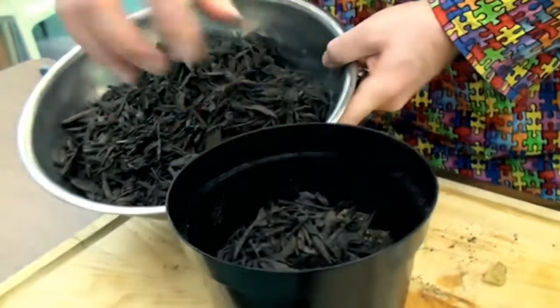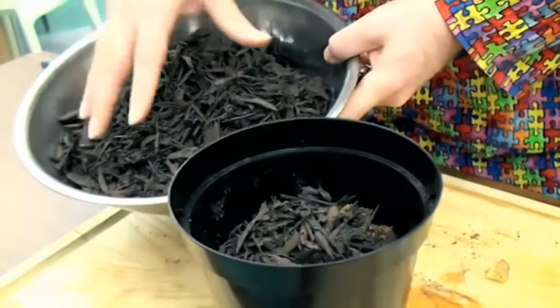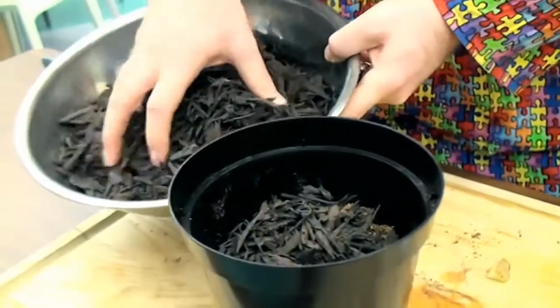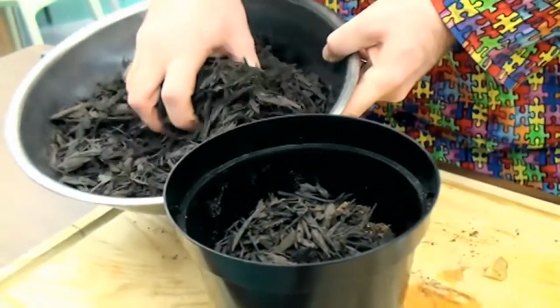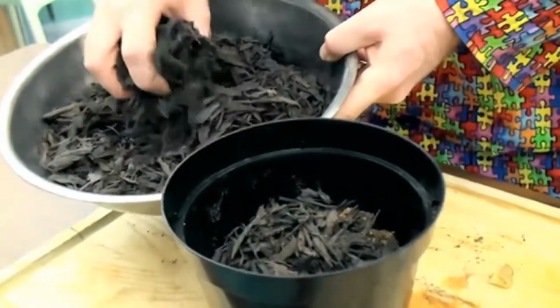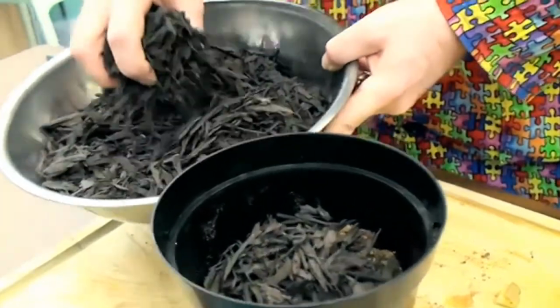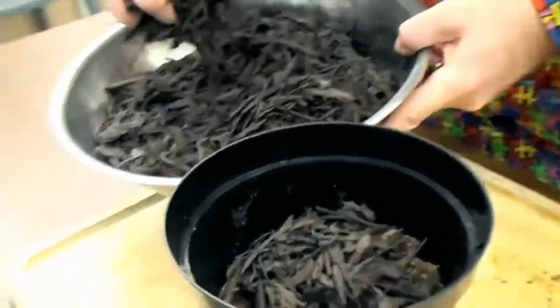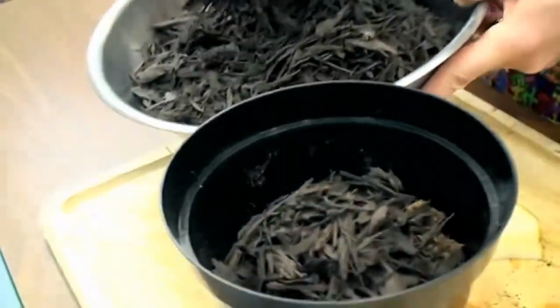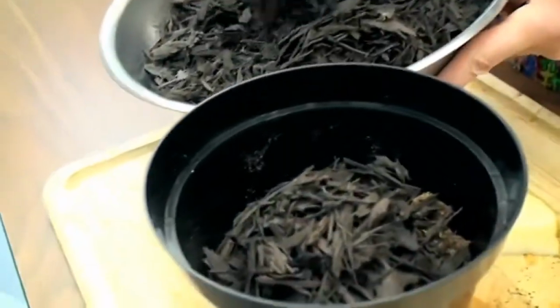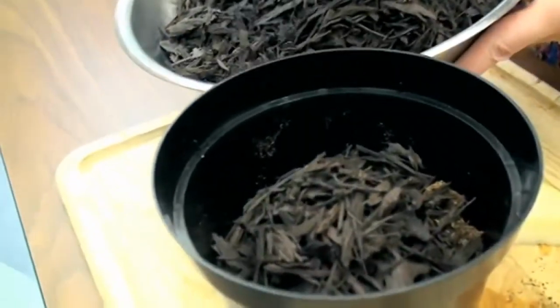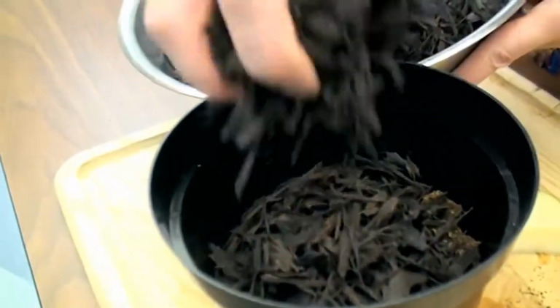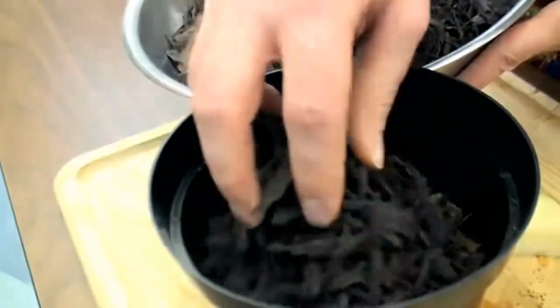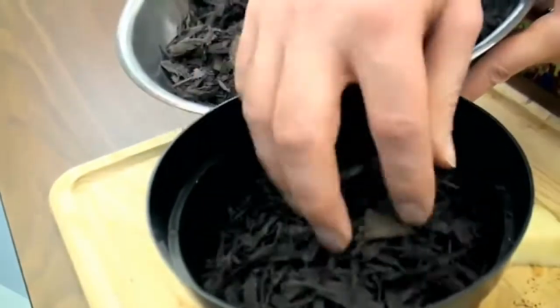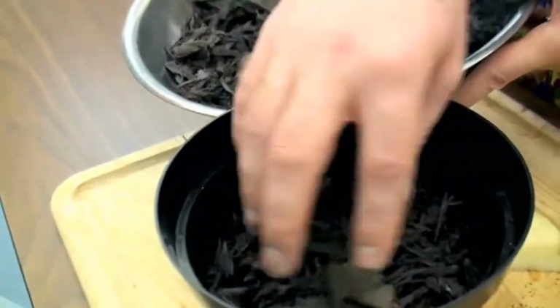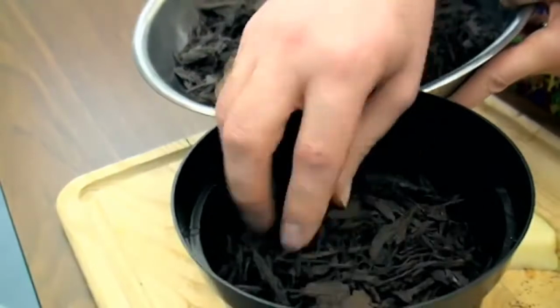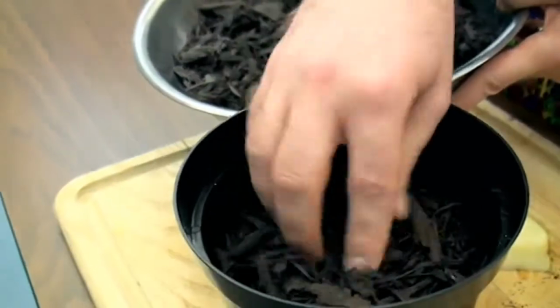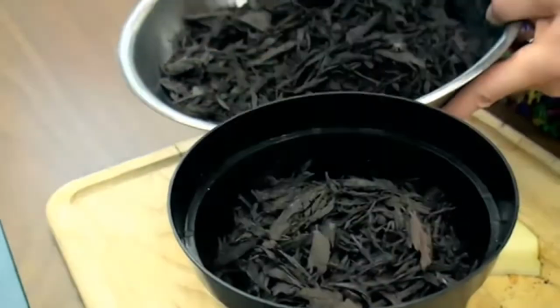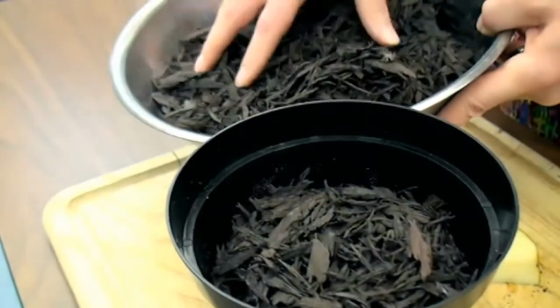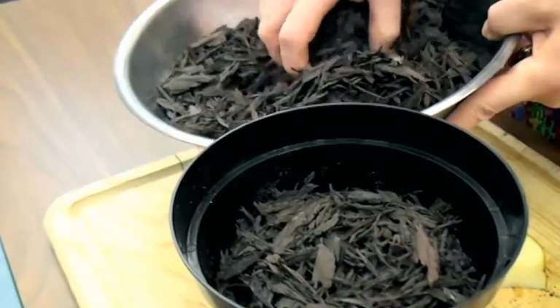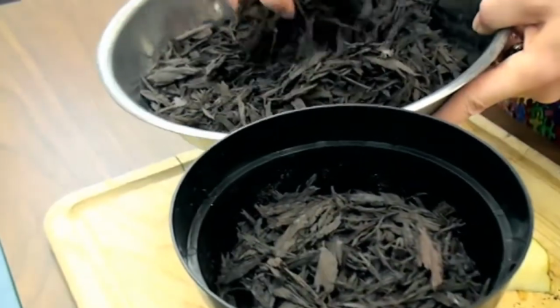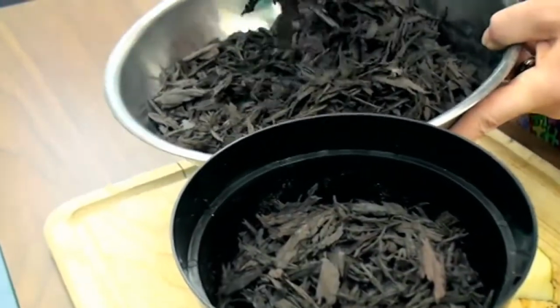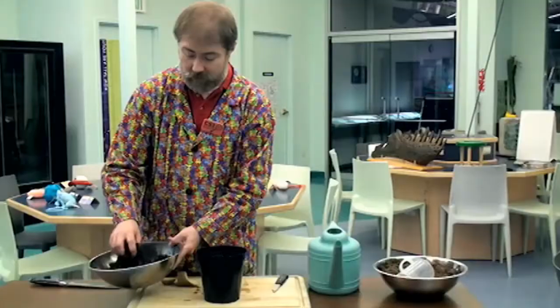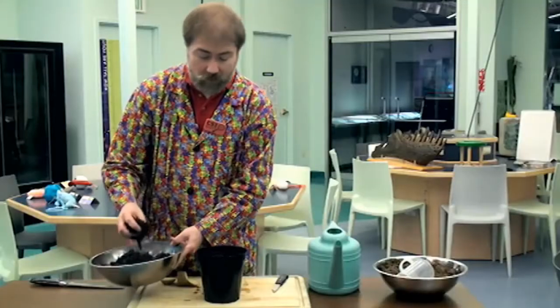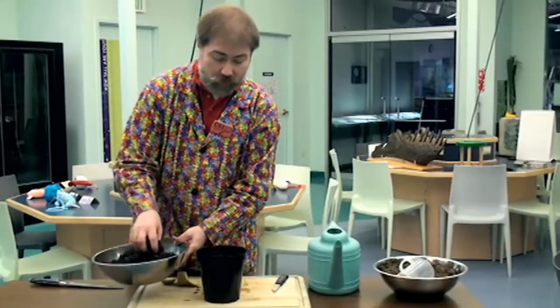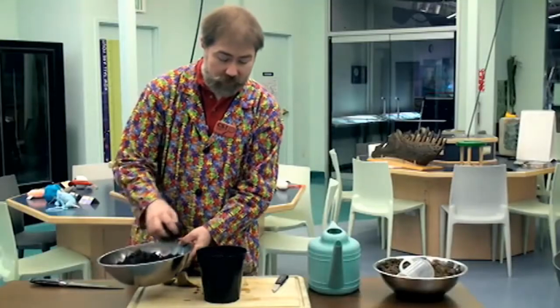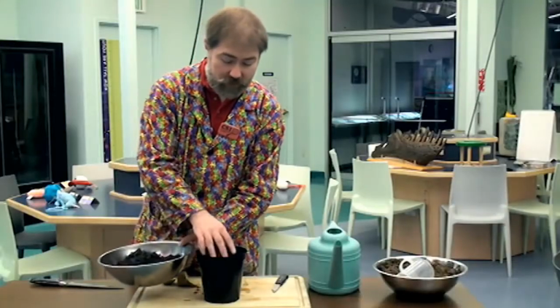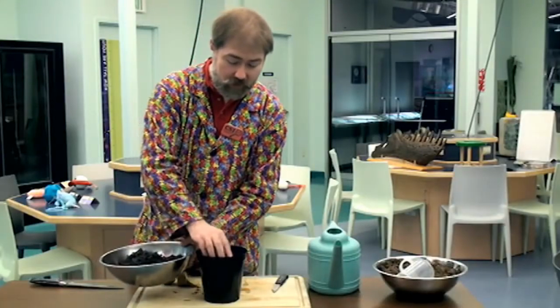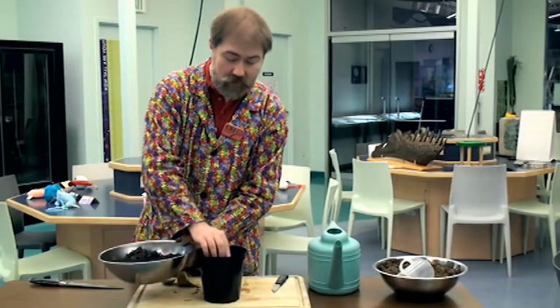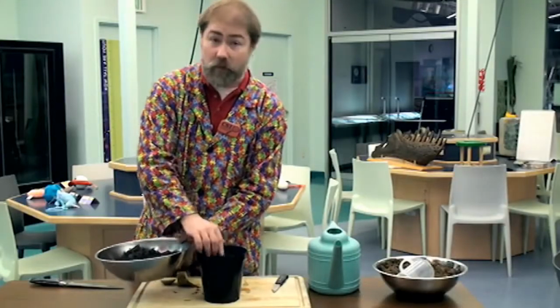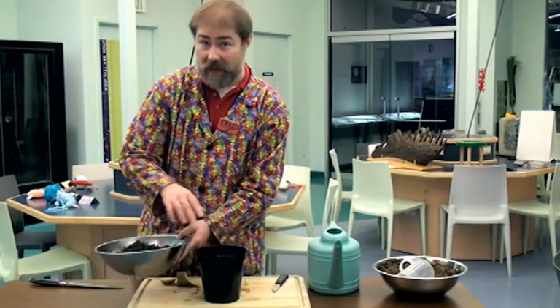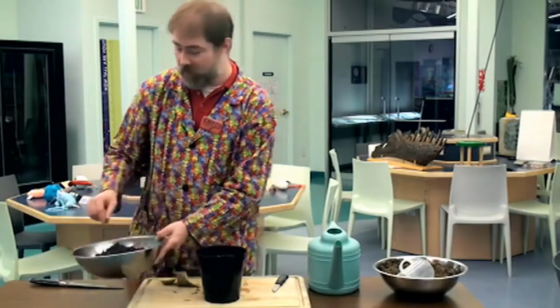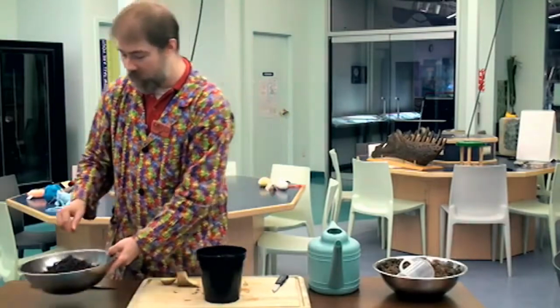If you were outside planting this in your garden, you'd want to put about six inches of mulch over your potato to protect it. Once we've covered it, then we can add a bit of water.